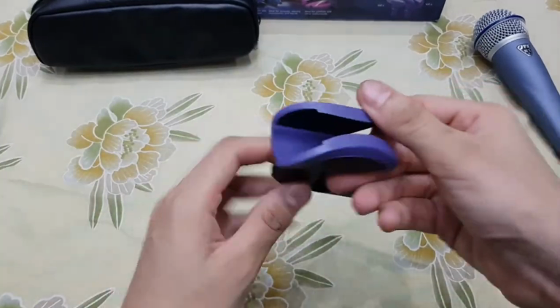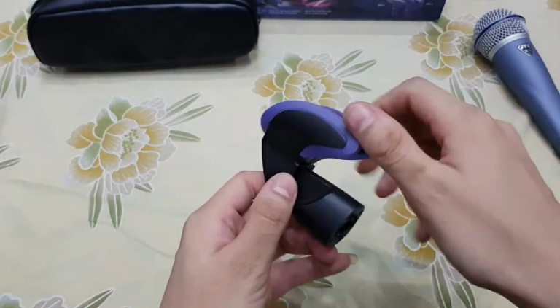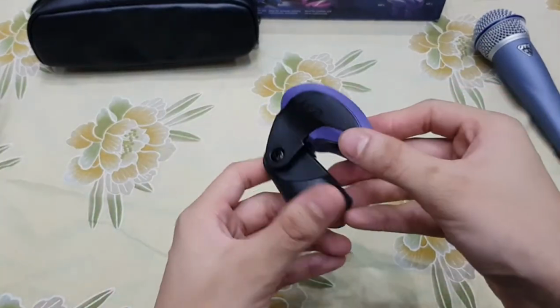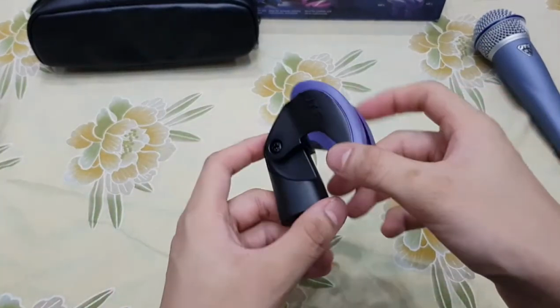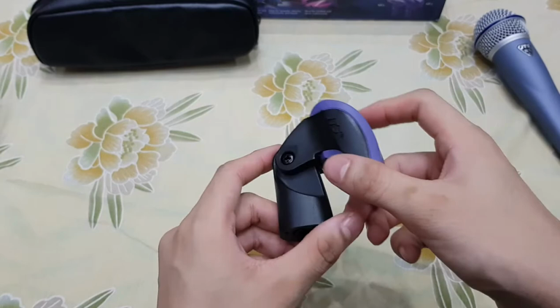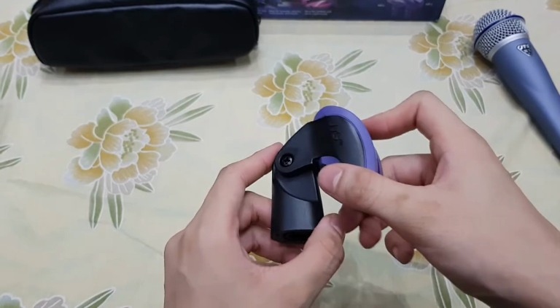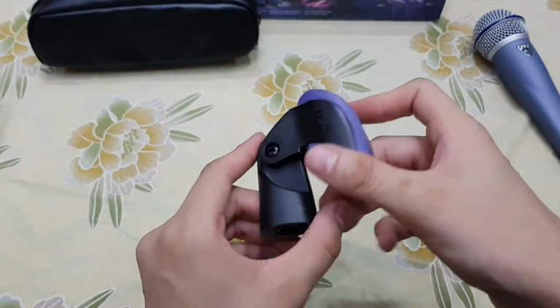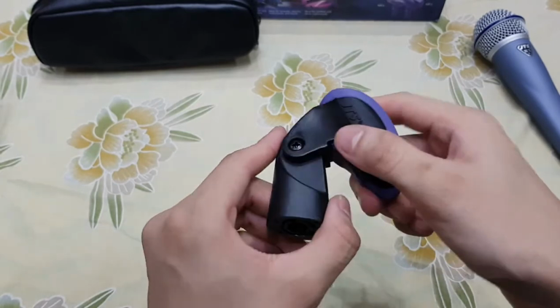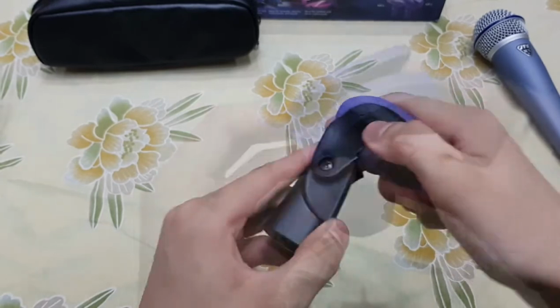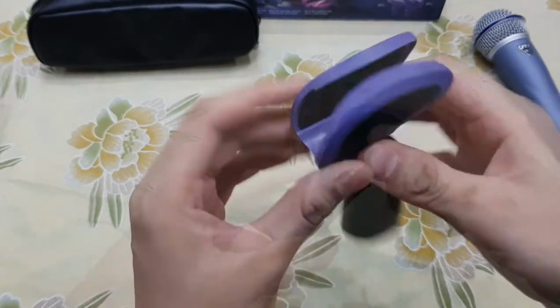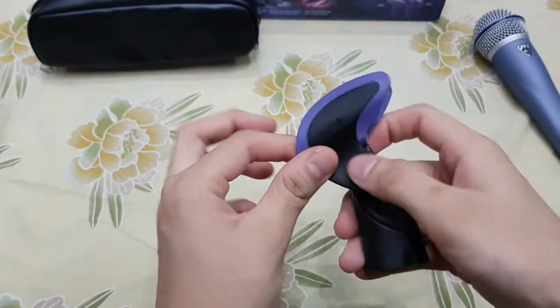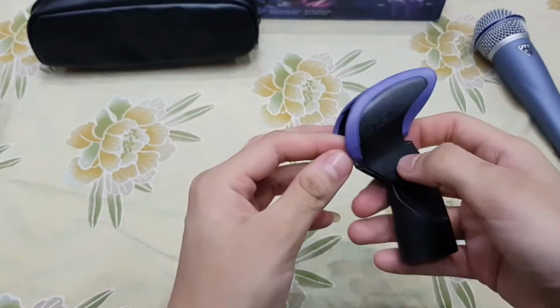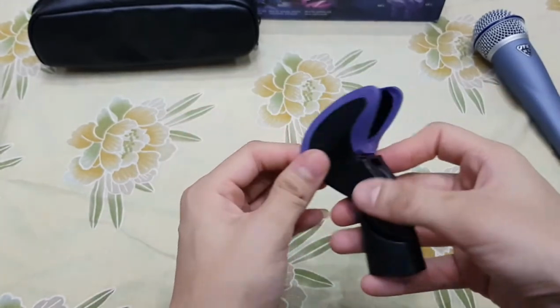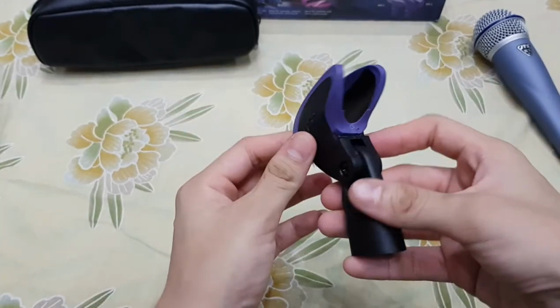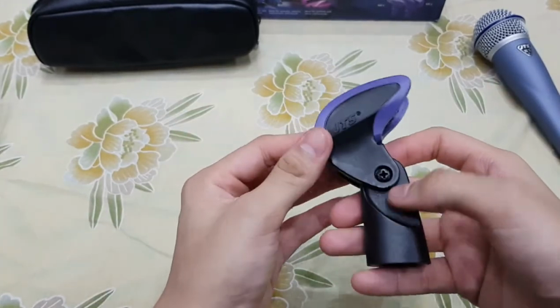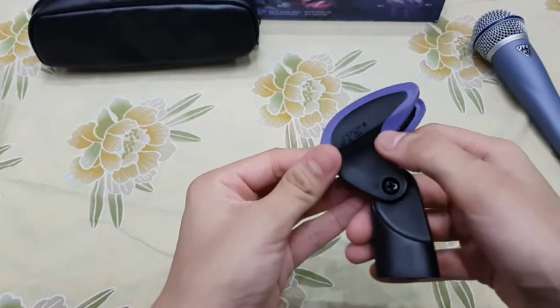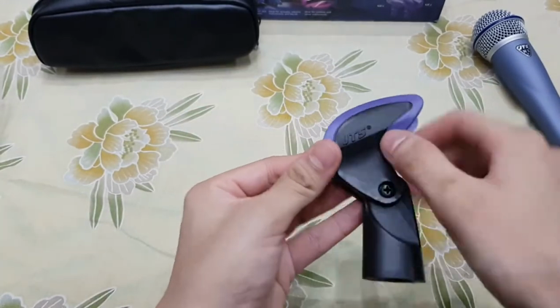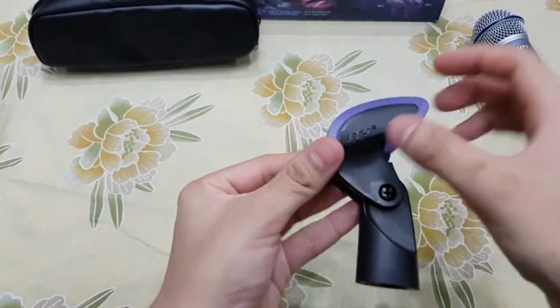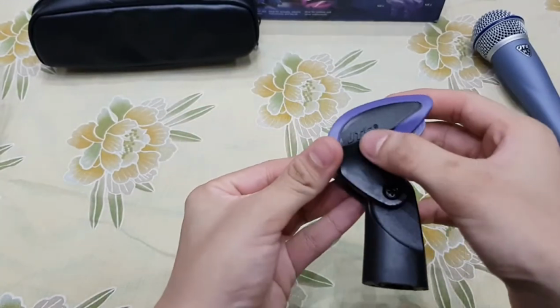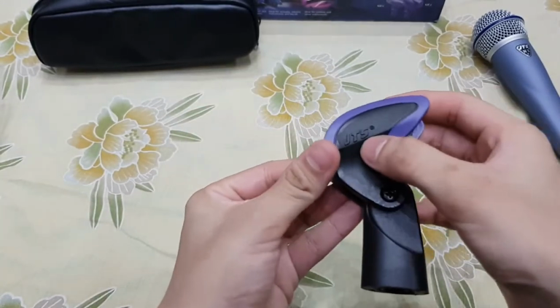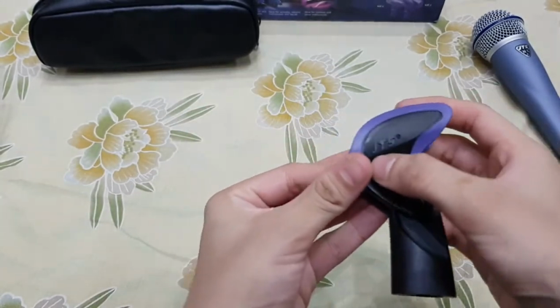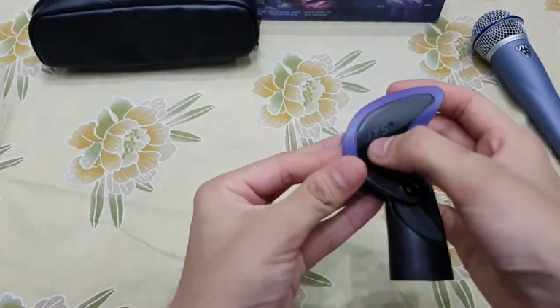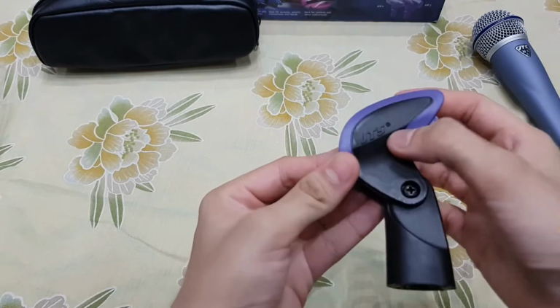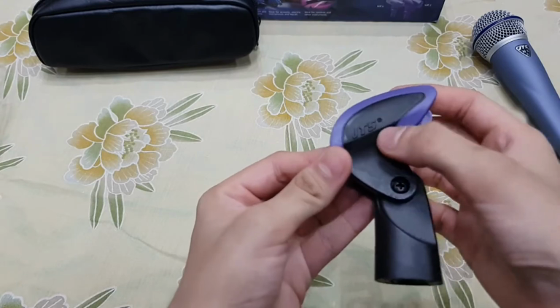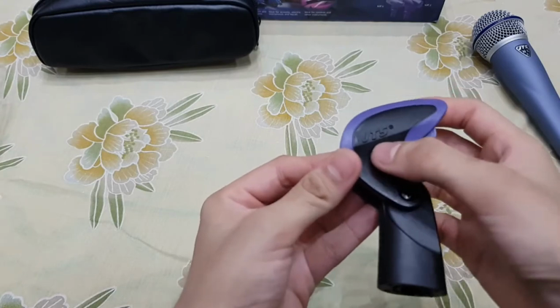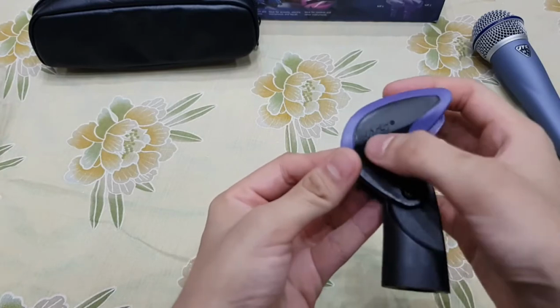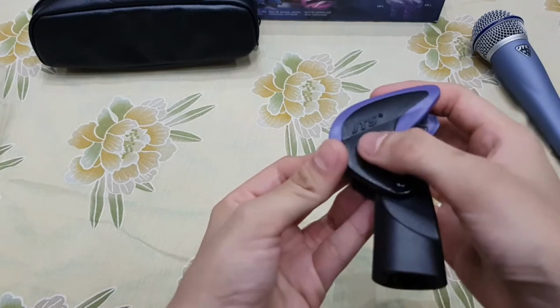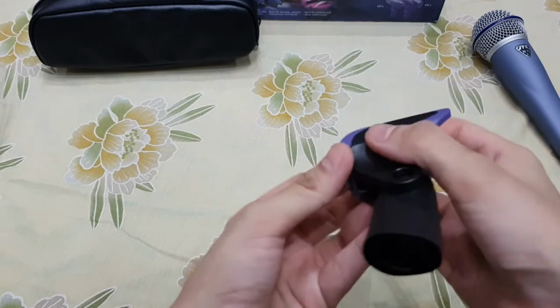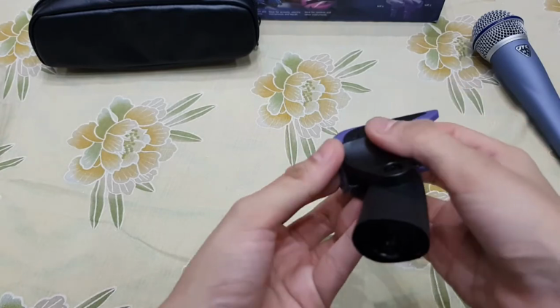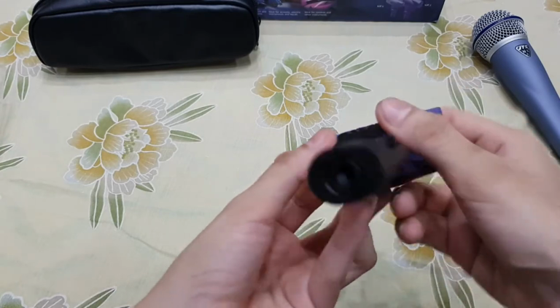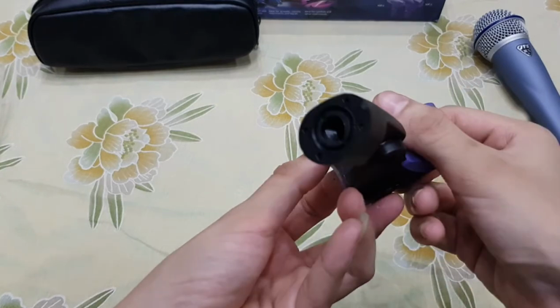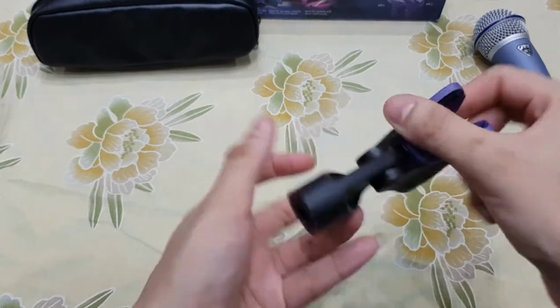This is our mount. It is made with a plastic frame on the body. The original mount is also branded.